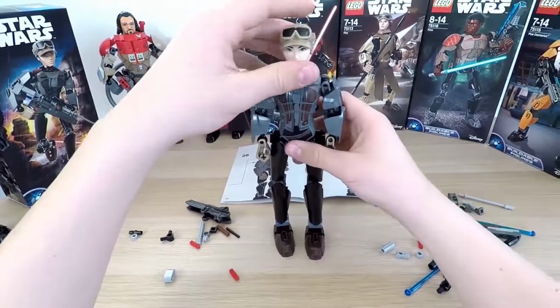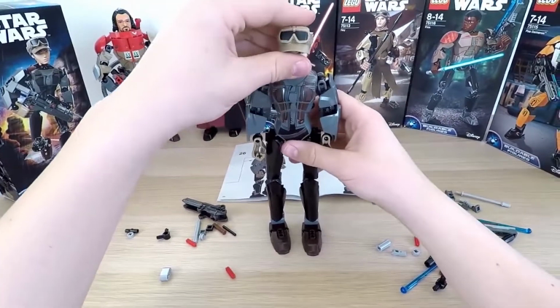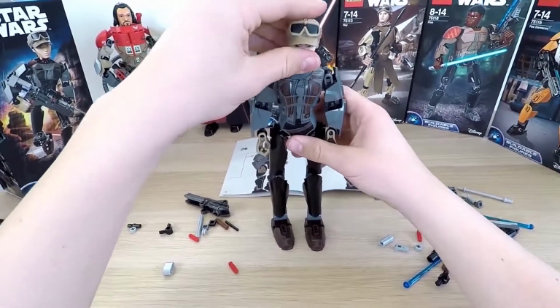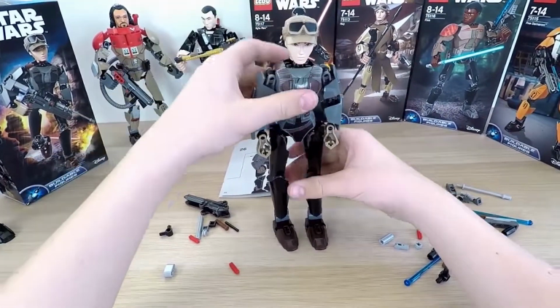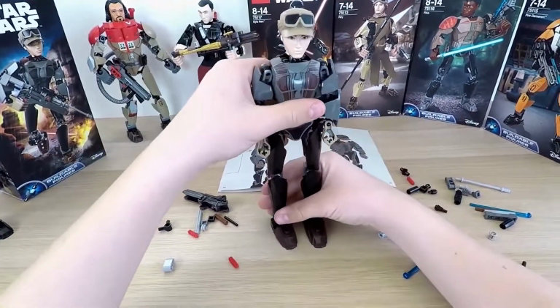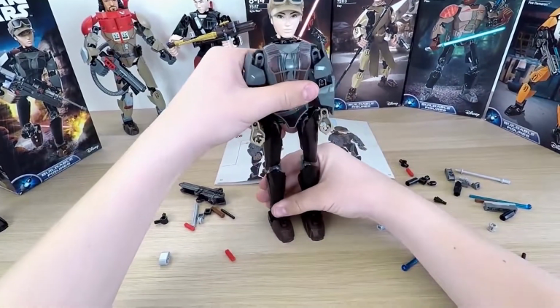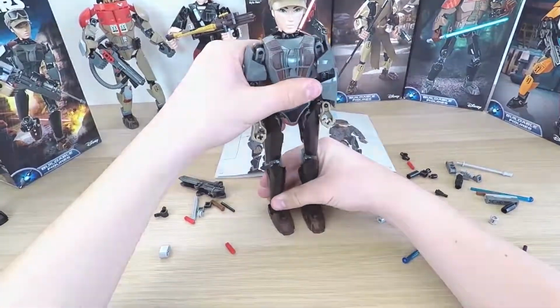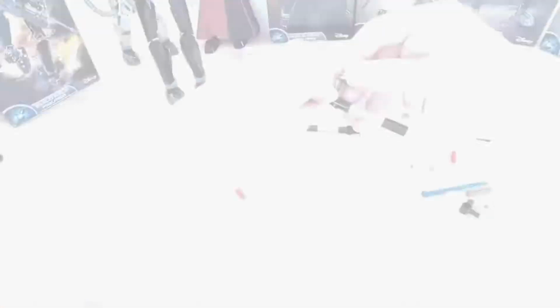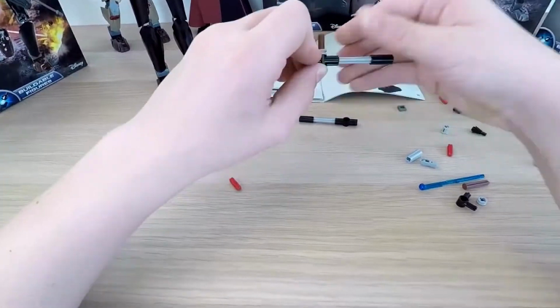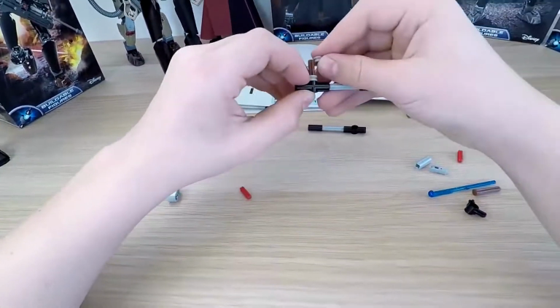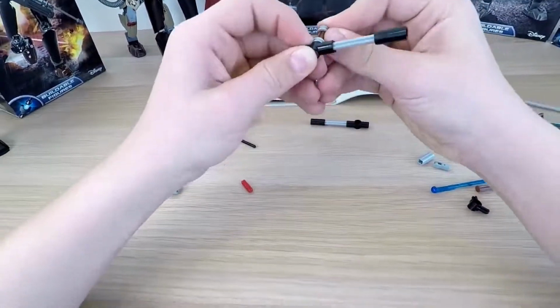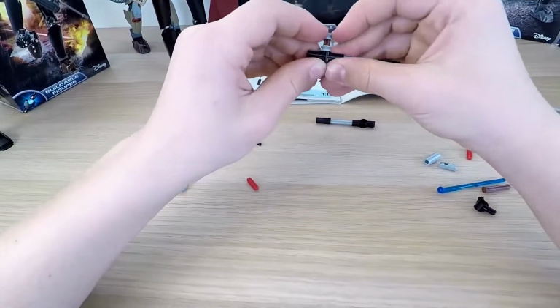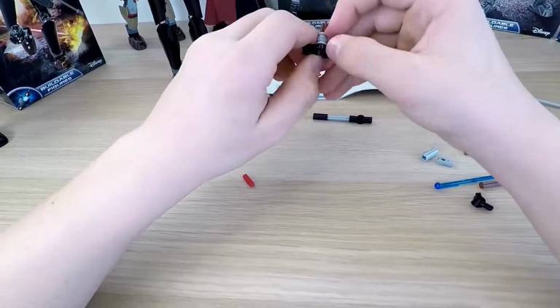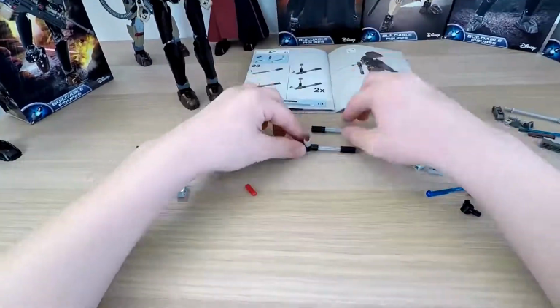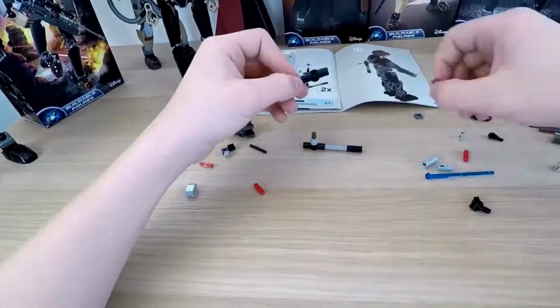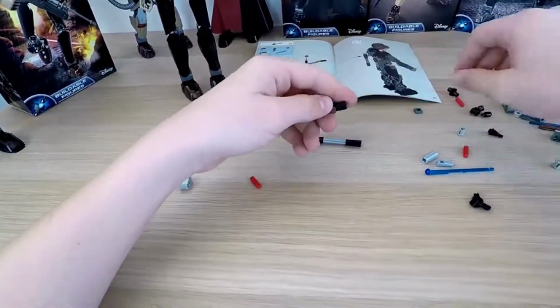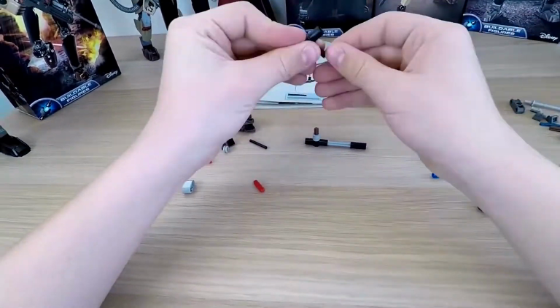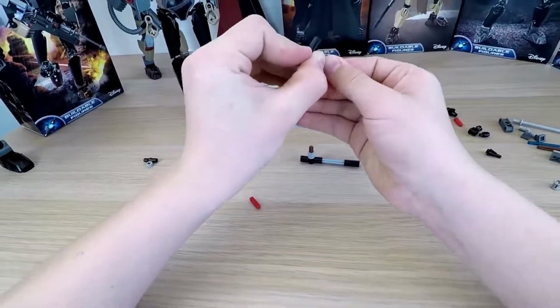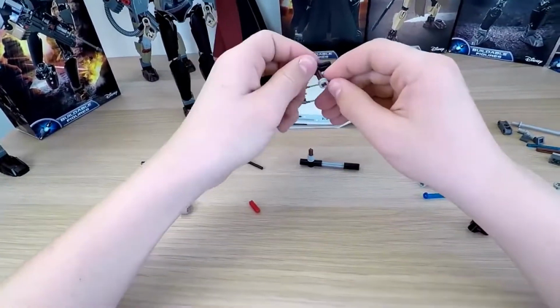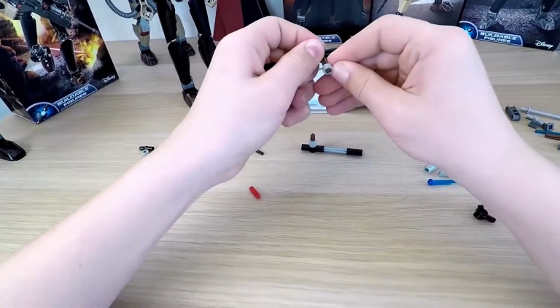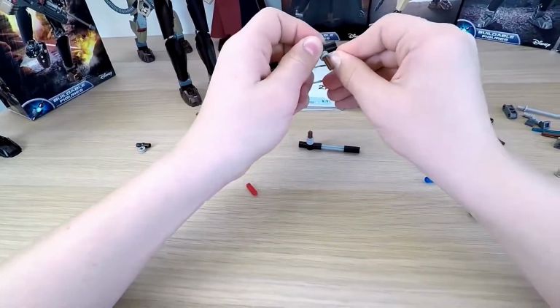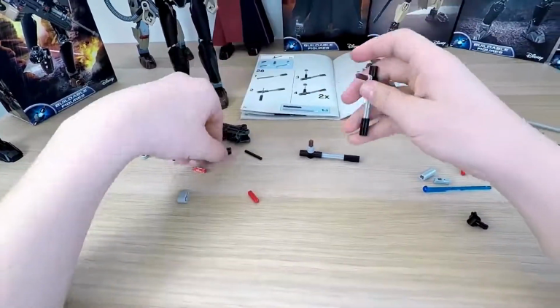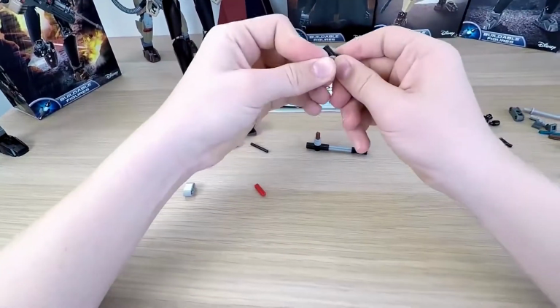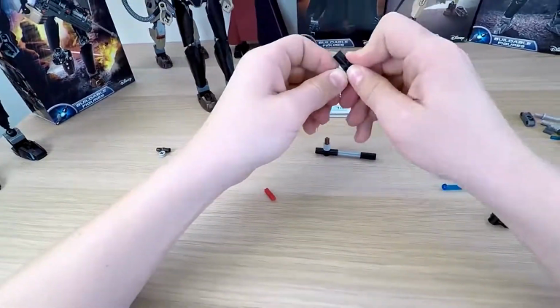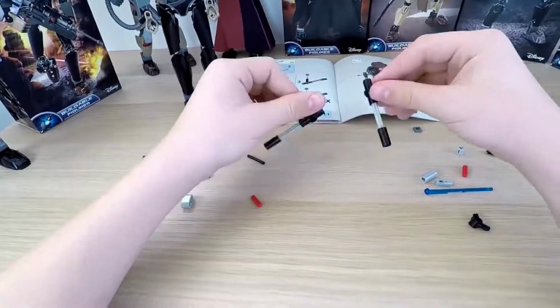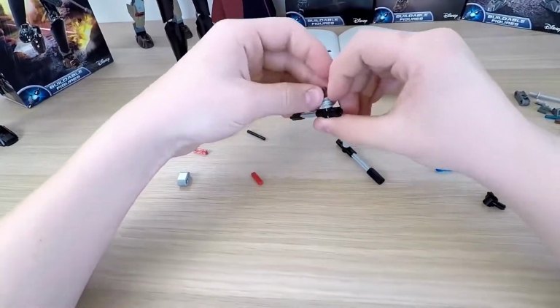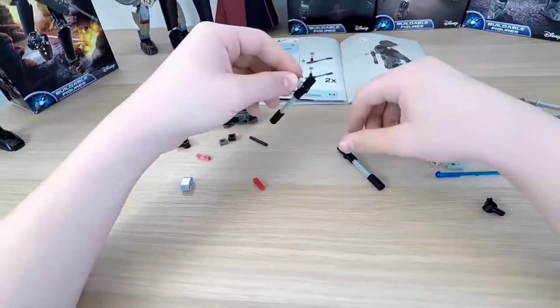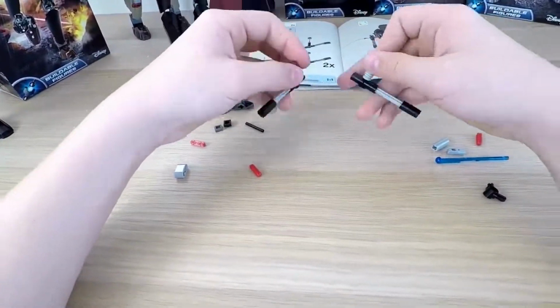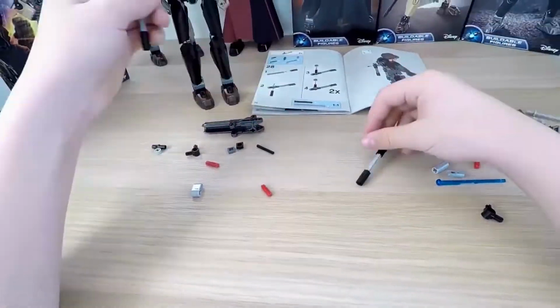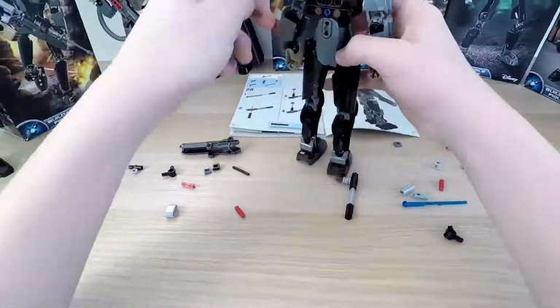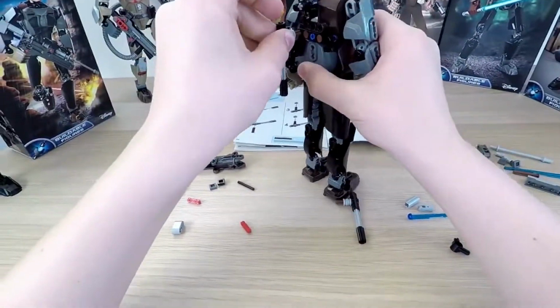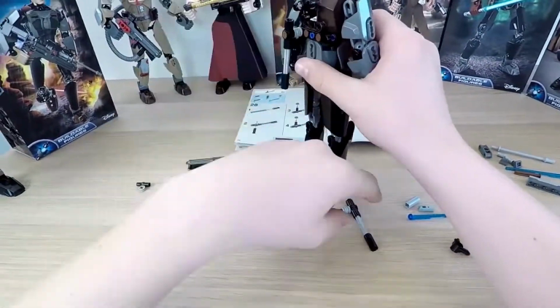but frankly, still very cool. To fulfill her image, we need her weapon. Let's build it! In this case, I always follow the instructions.